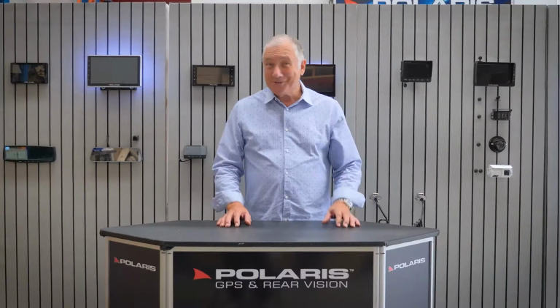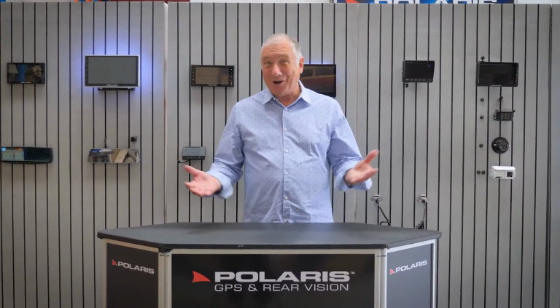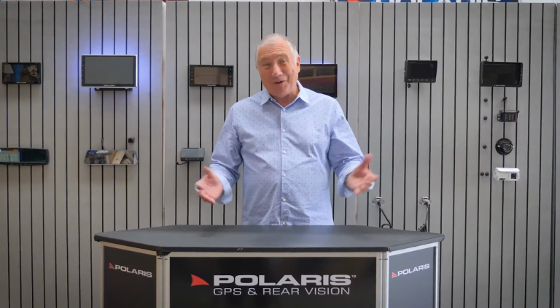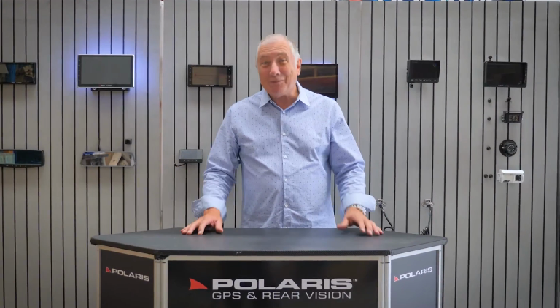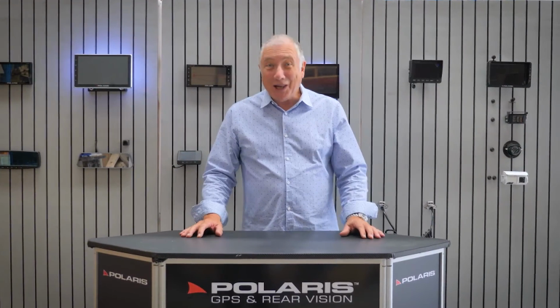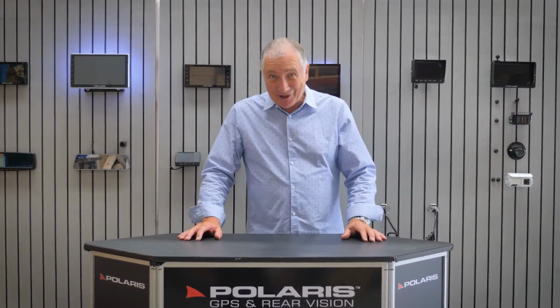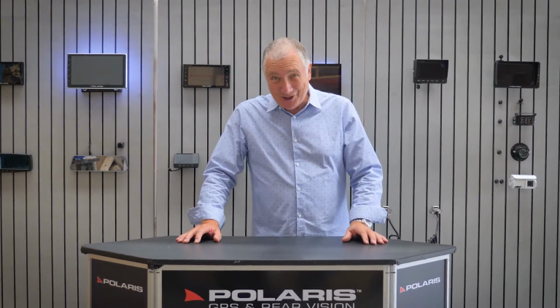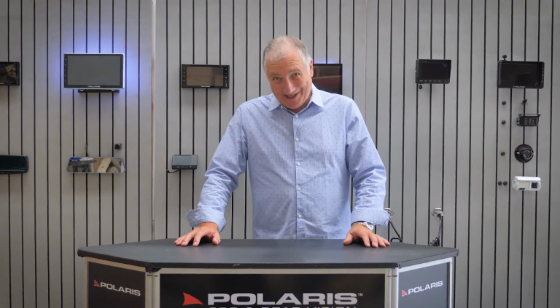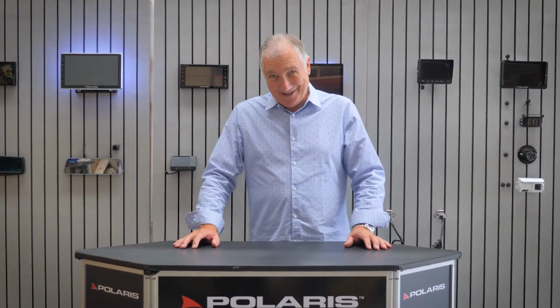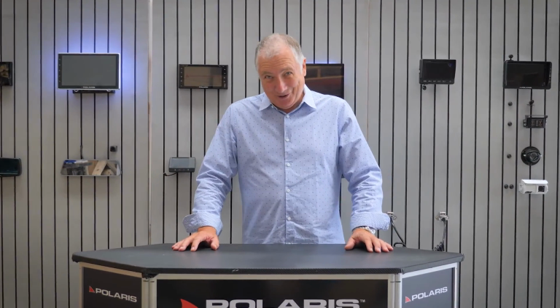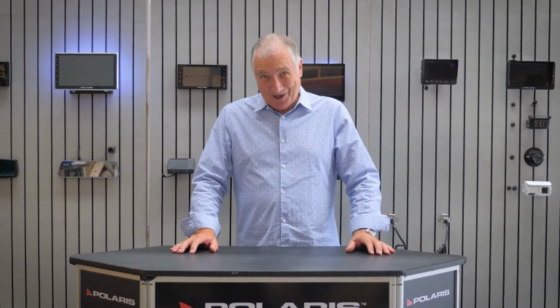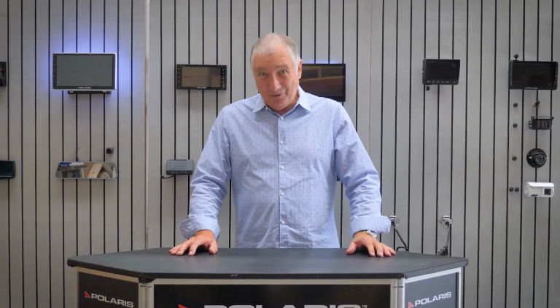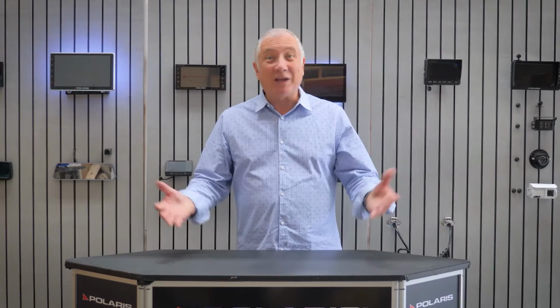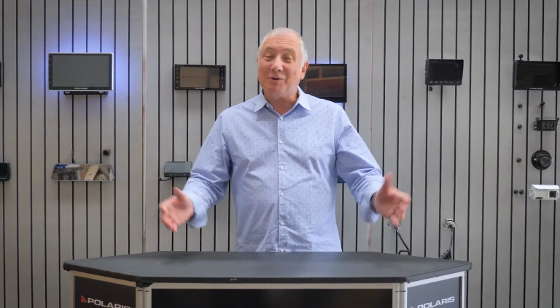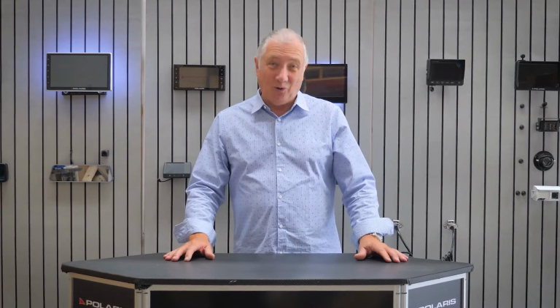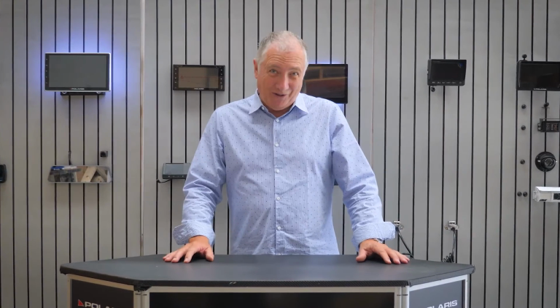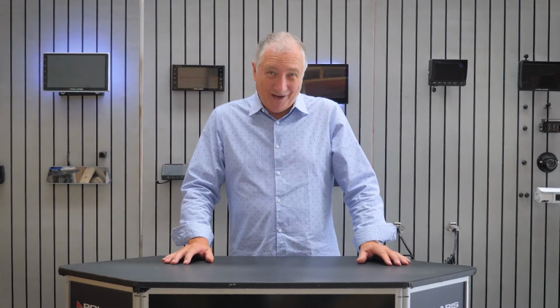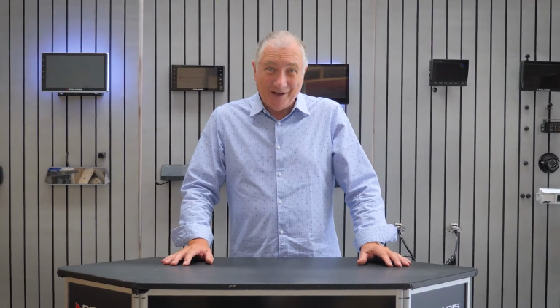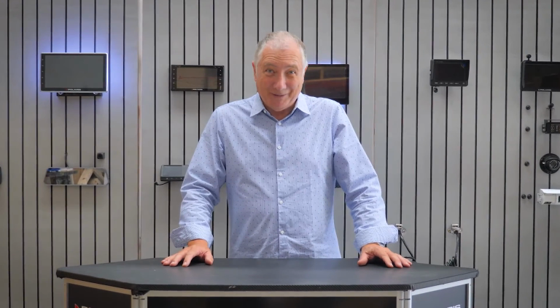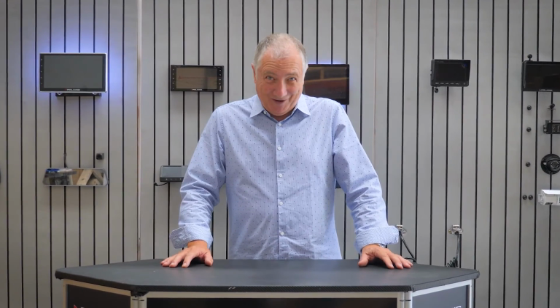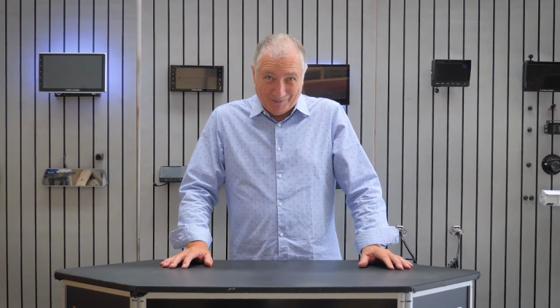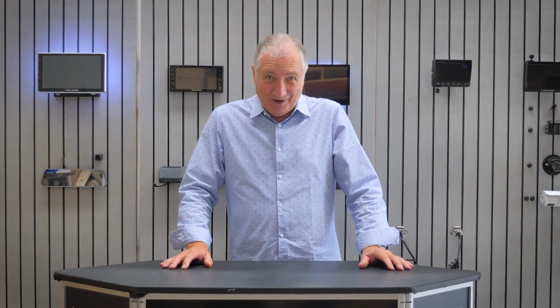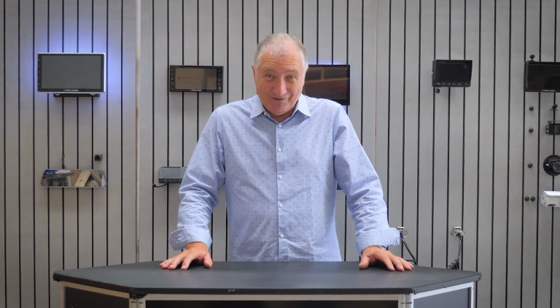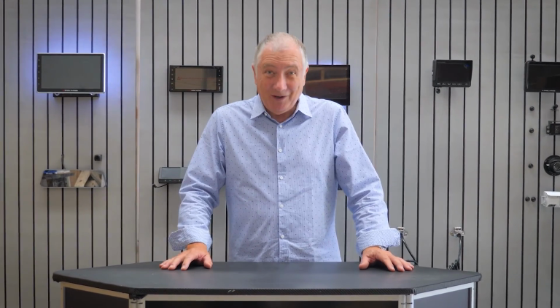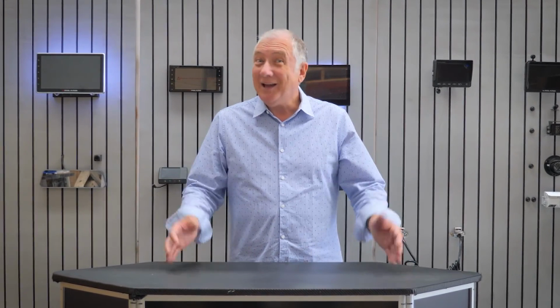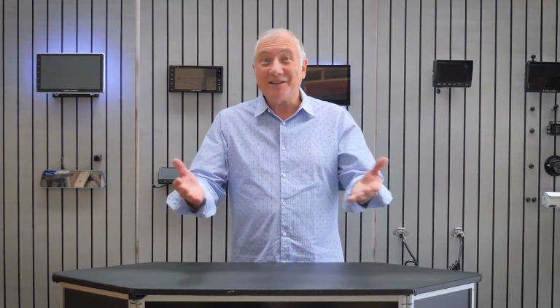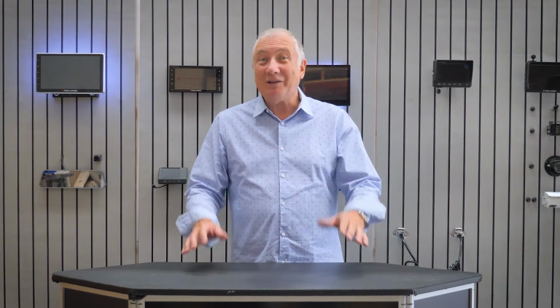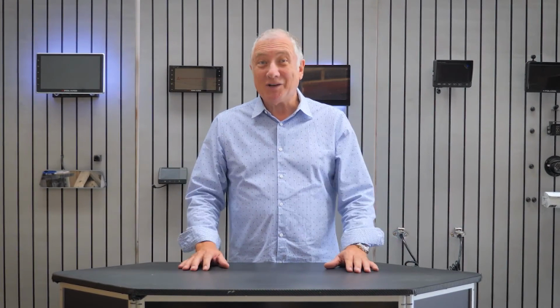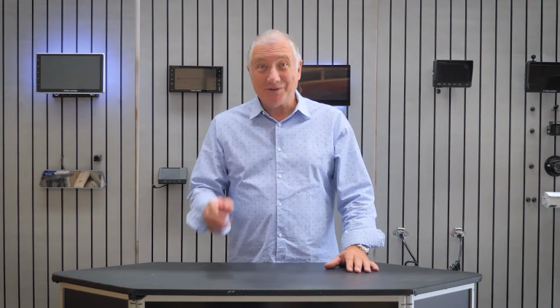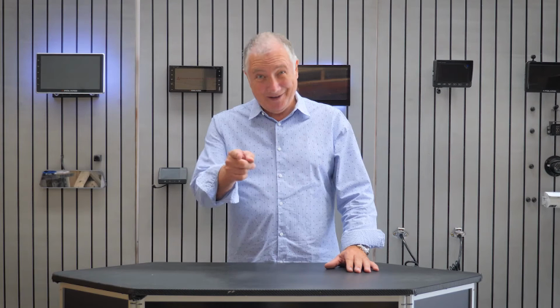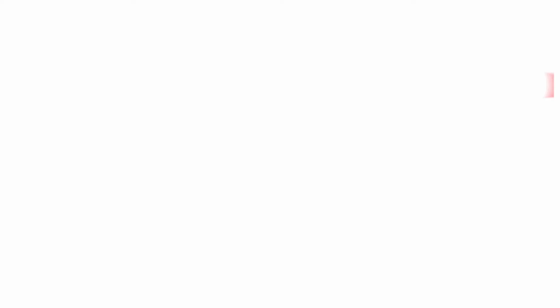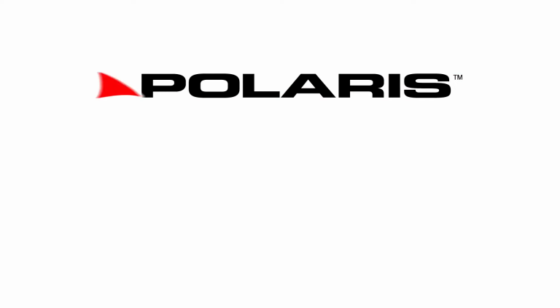So go to the website polarisgps.com.au or give them a call on 1300 555 514 and see if one of their experts can help you today.